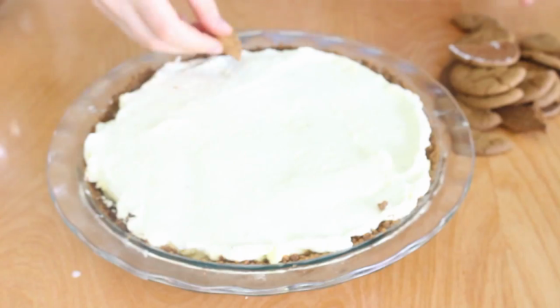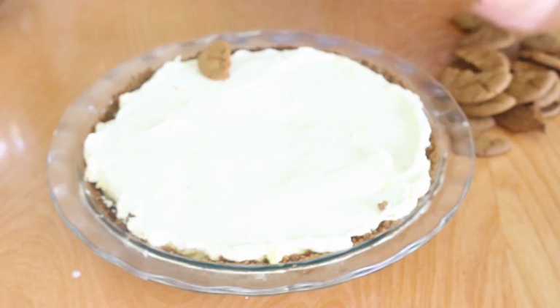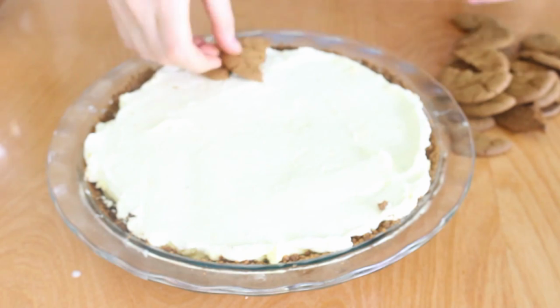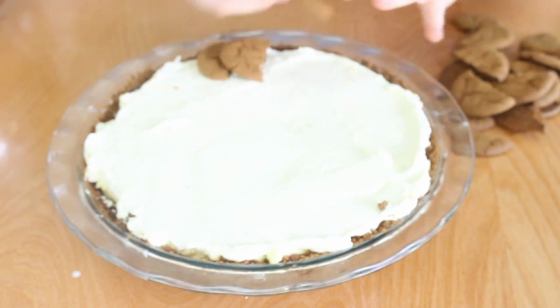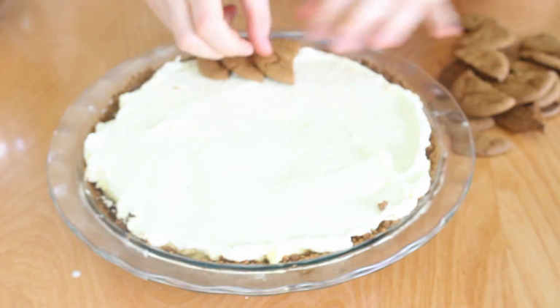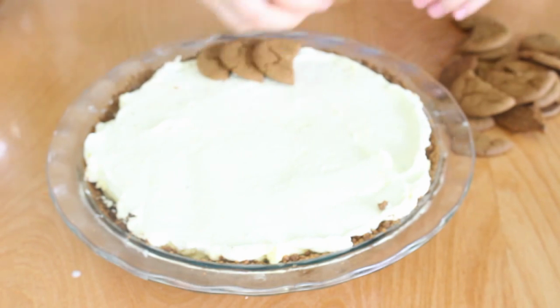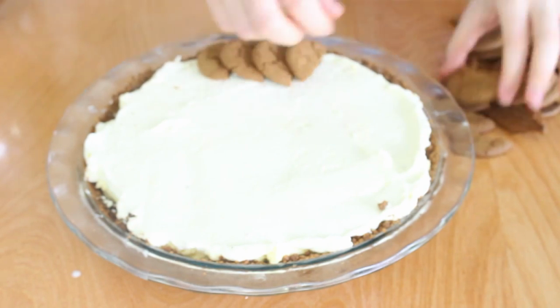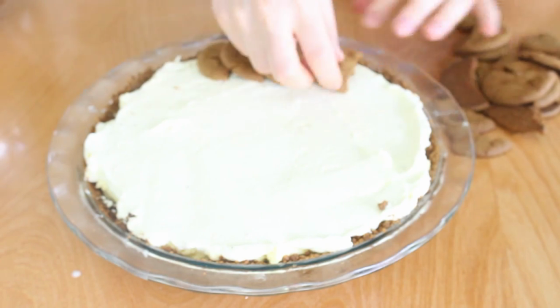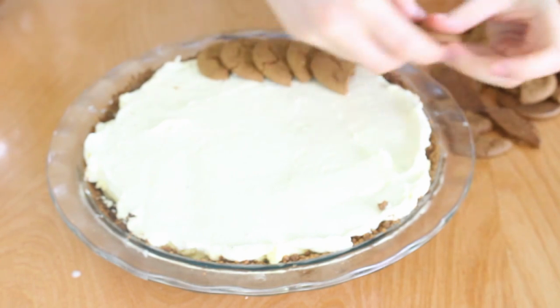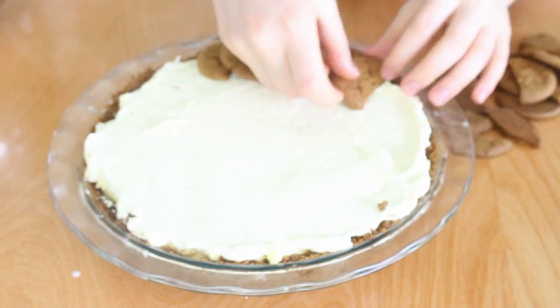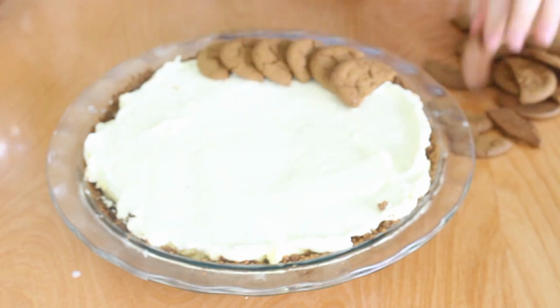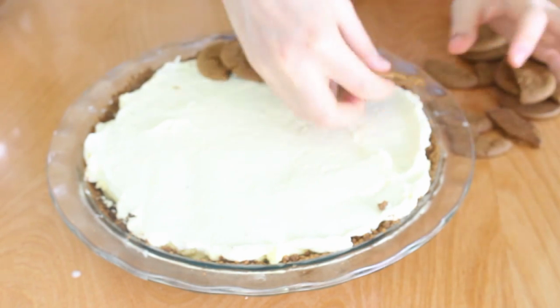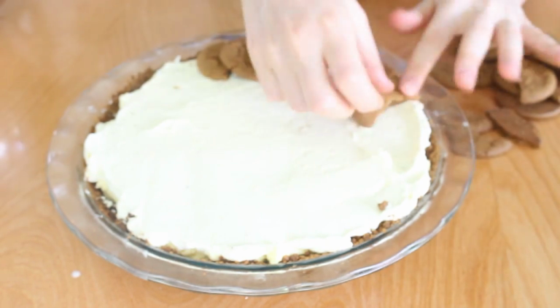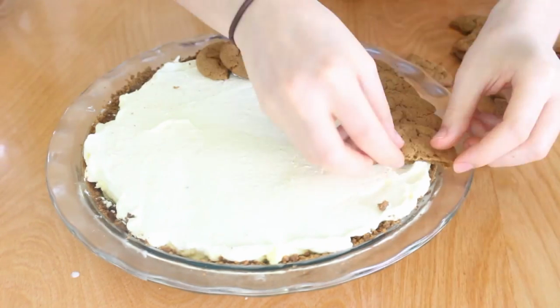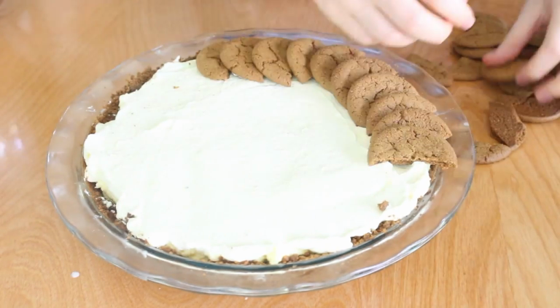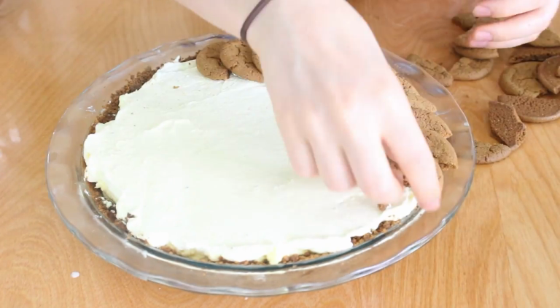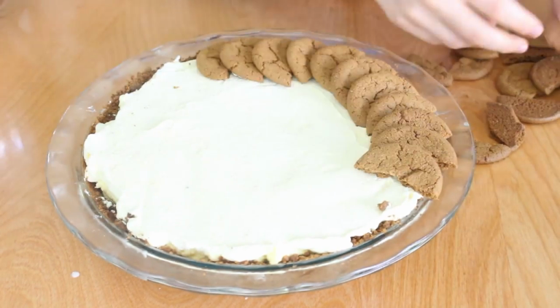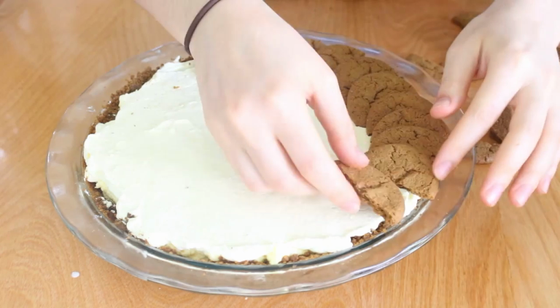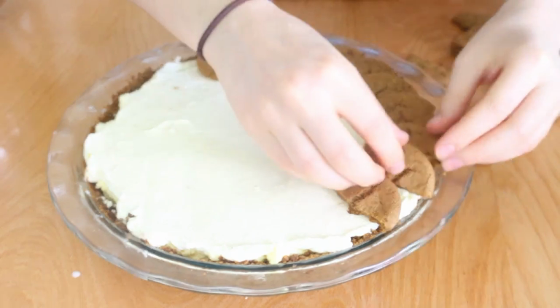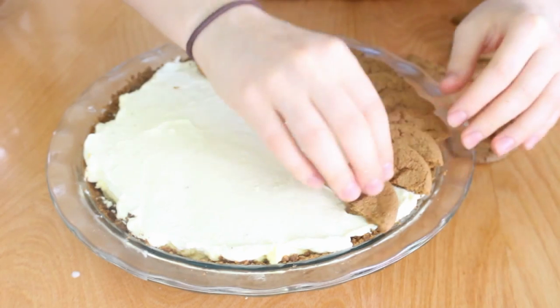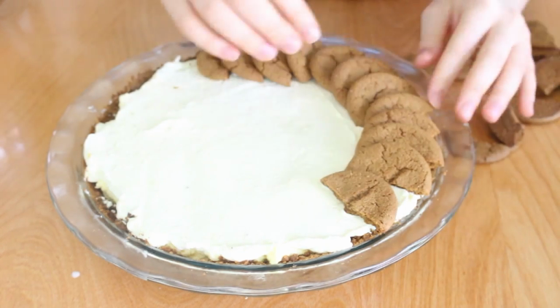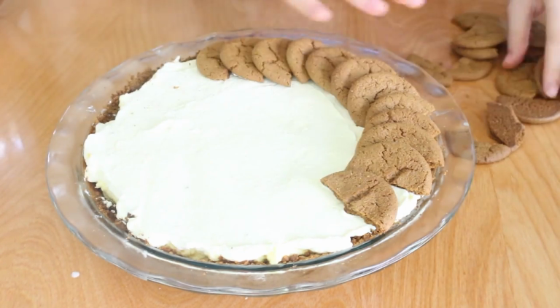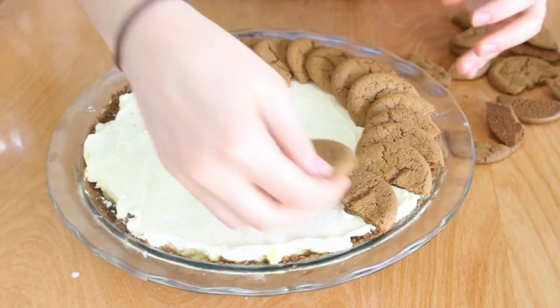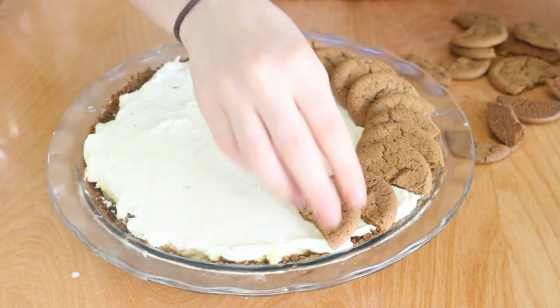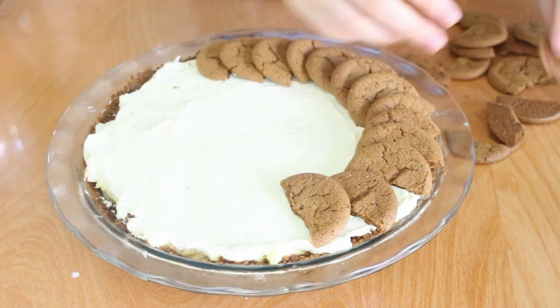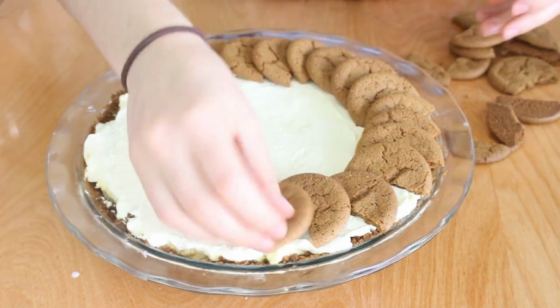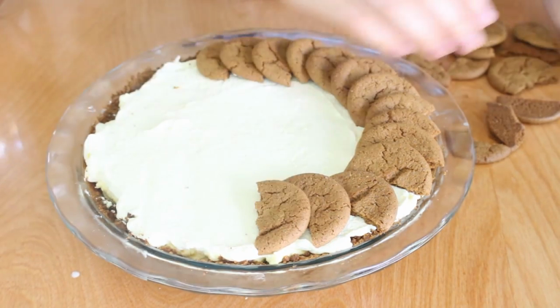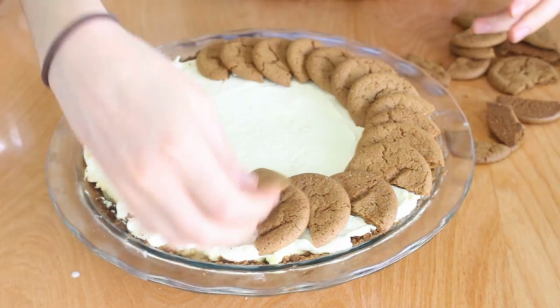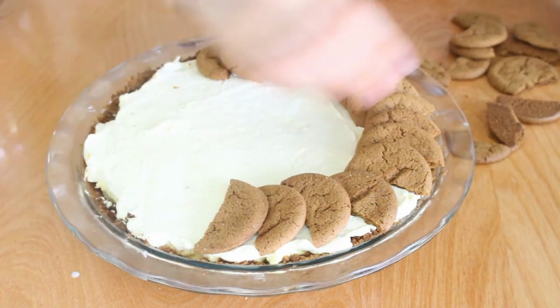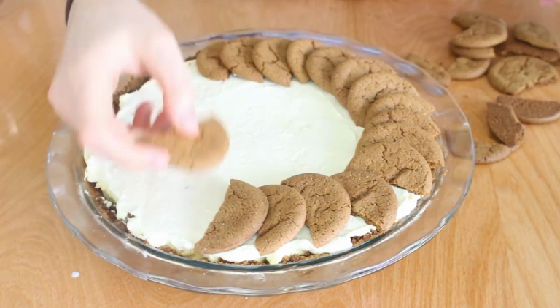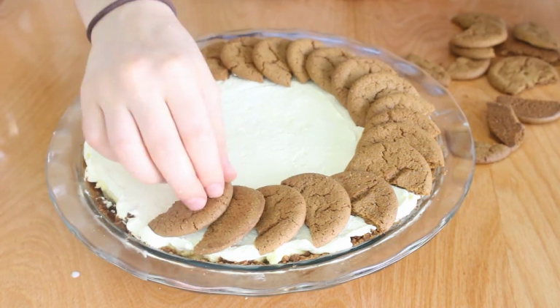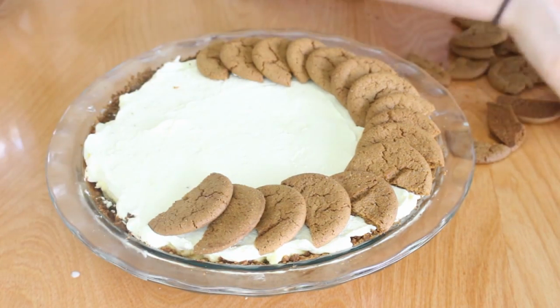I'm going to decorate the pie now that it's all smooth with some half ginger snap cookies. I'm just going to lay them each on top of each other slightly and go around the circle.